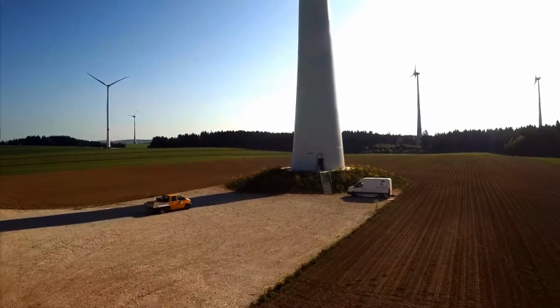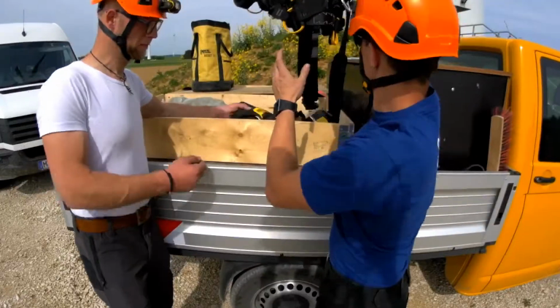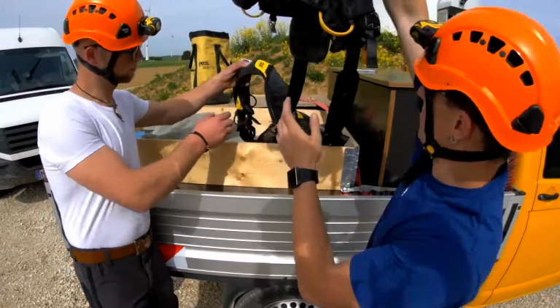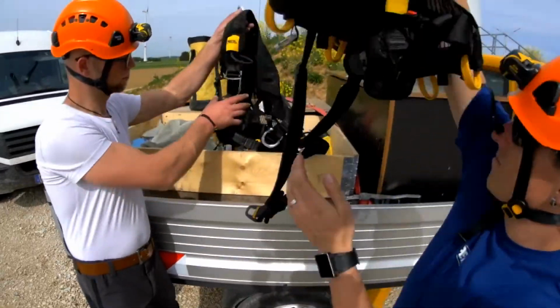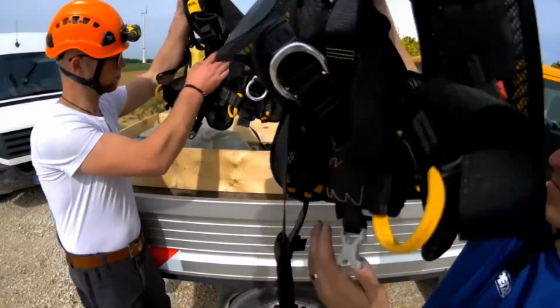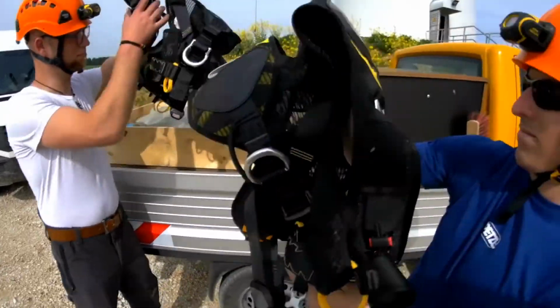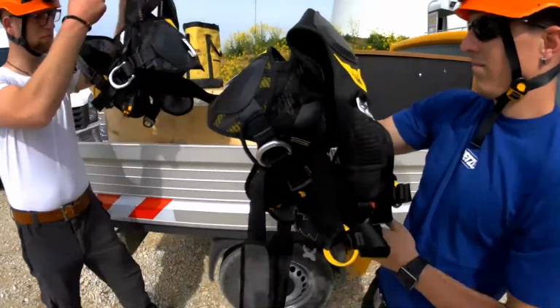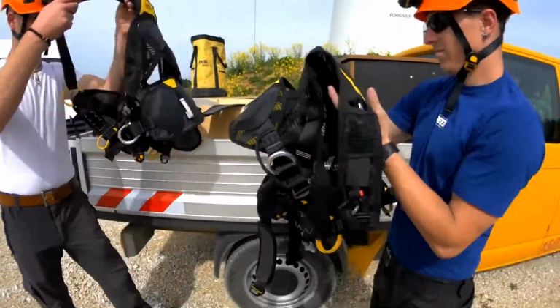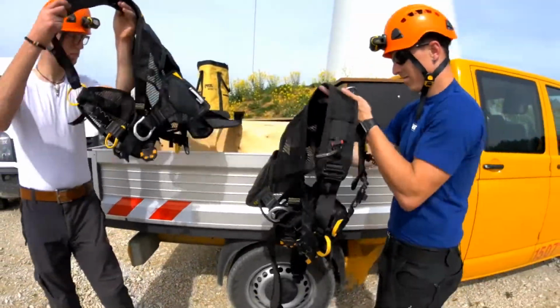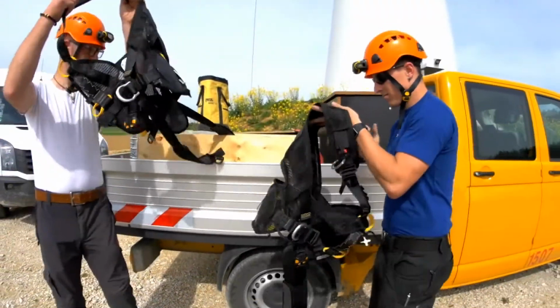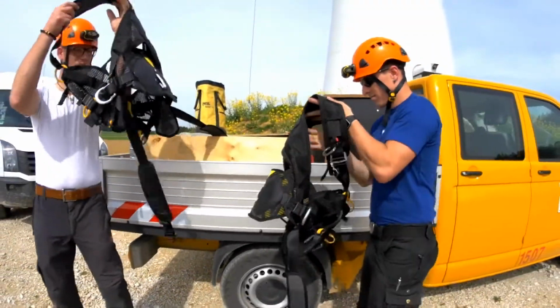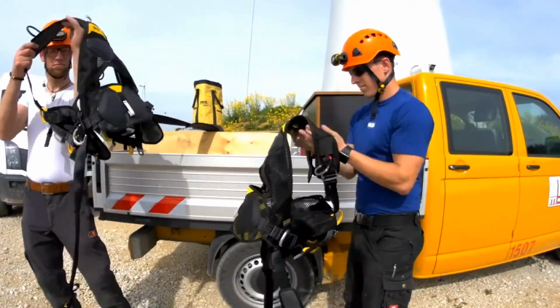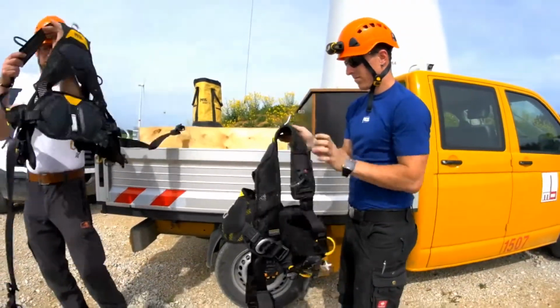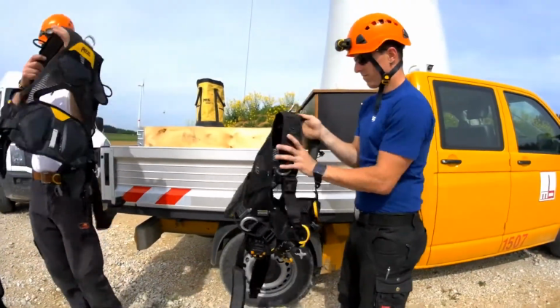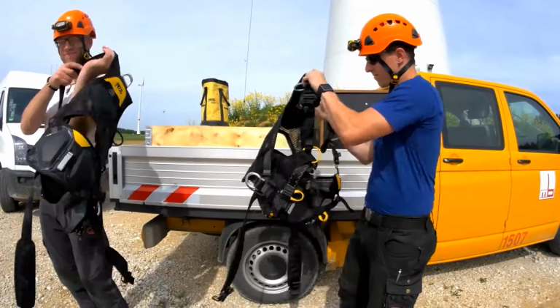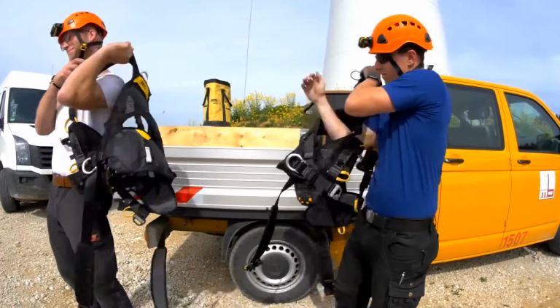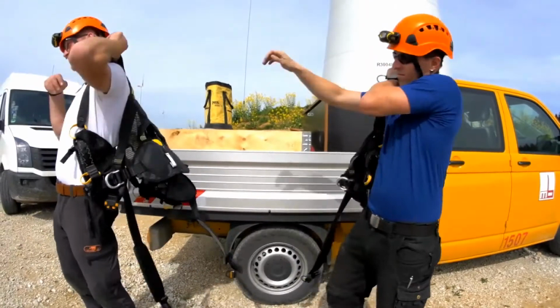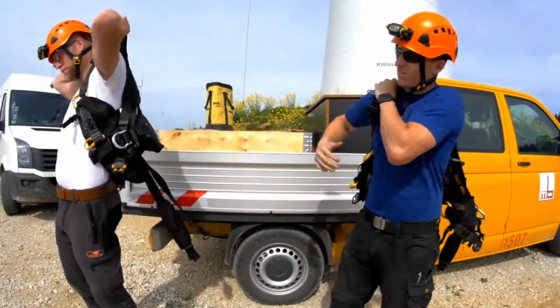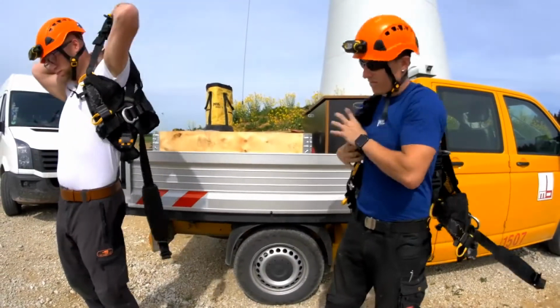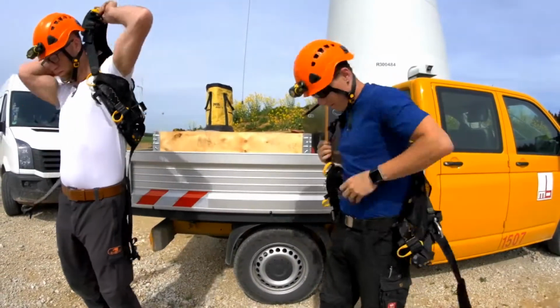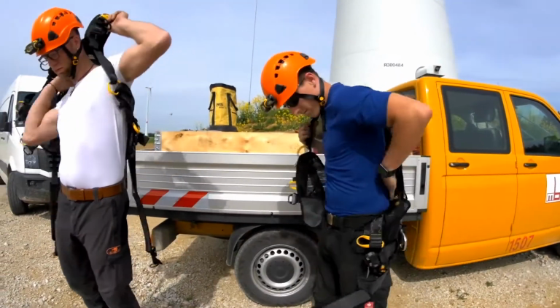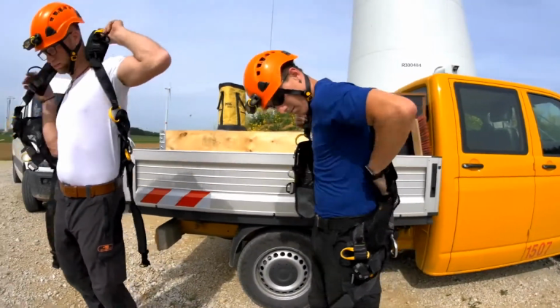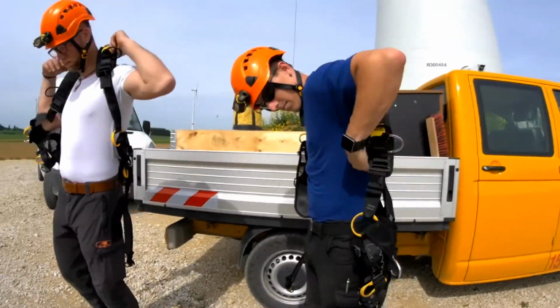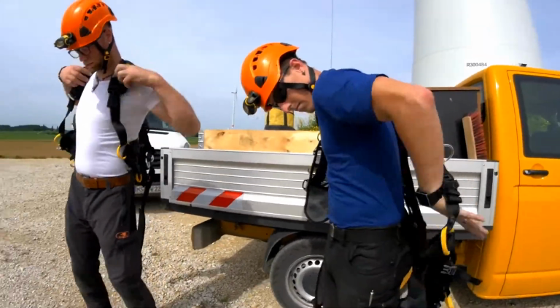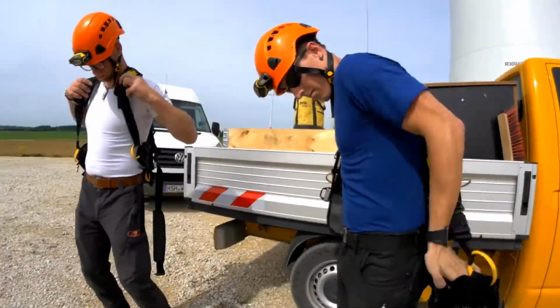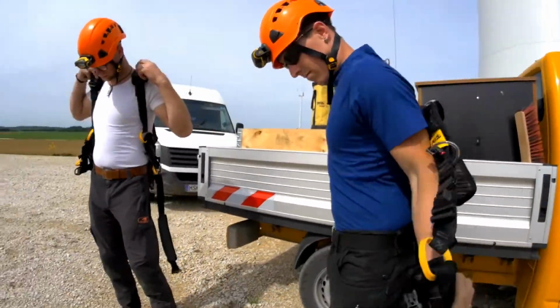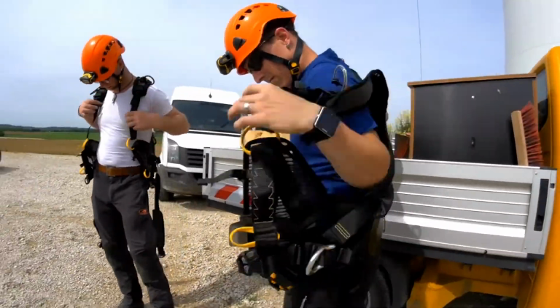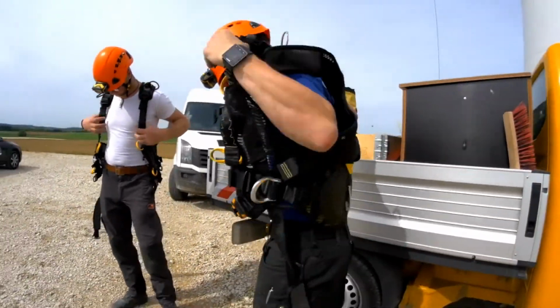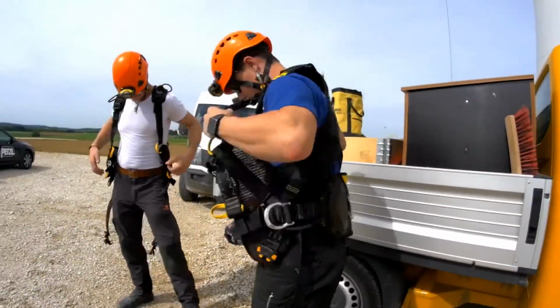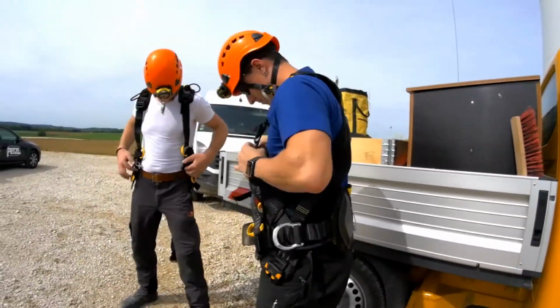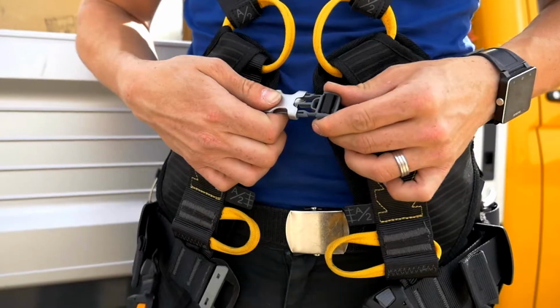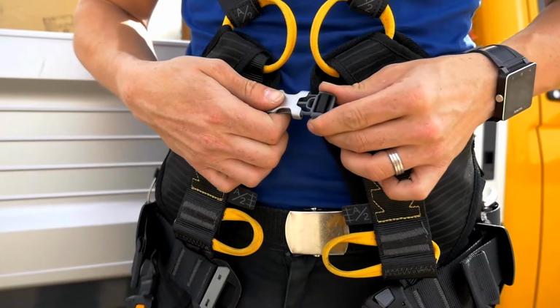The easy fit design guarantees a quick and simple fit. The integrated vest and automatic buckles ensure a form-fitting harness that is easy to put on.